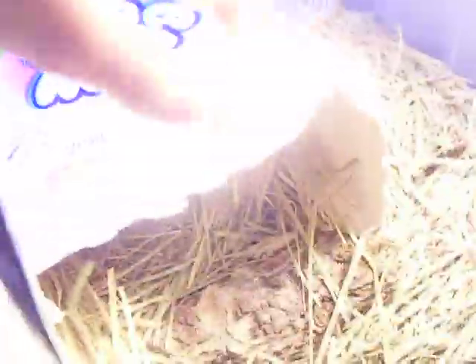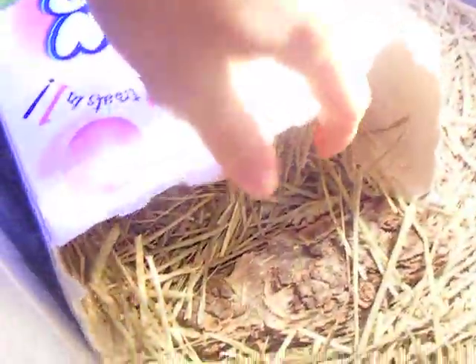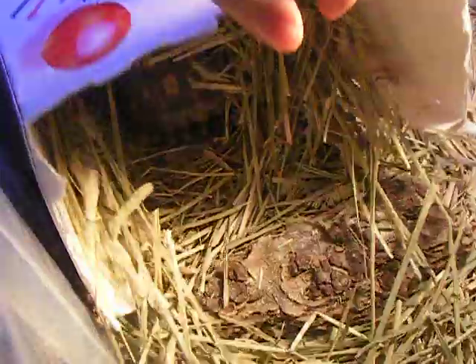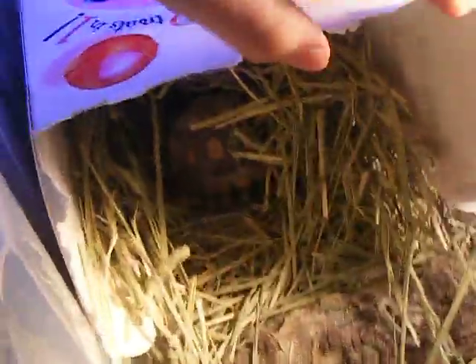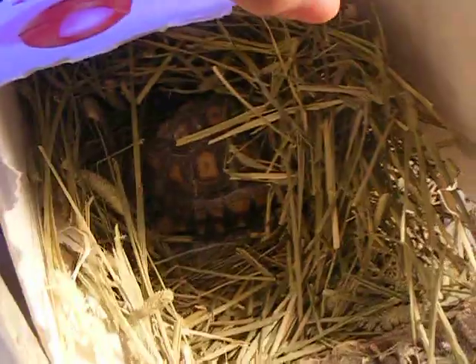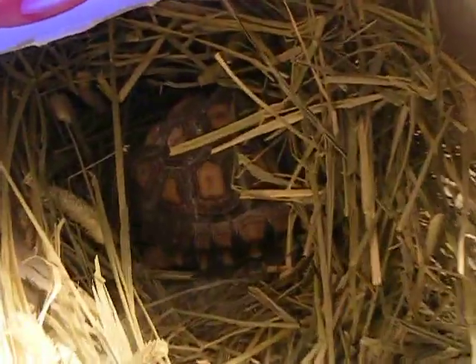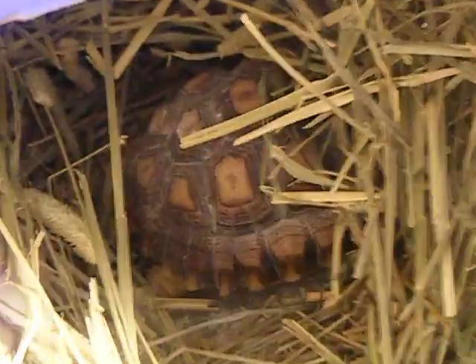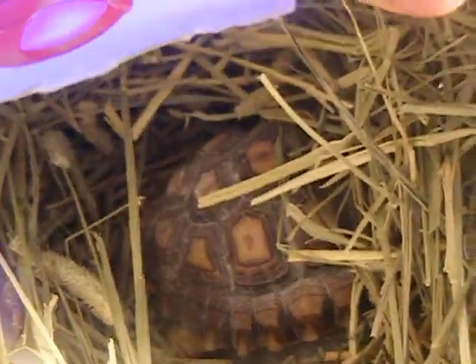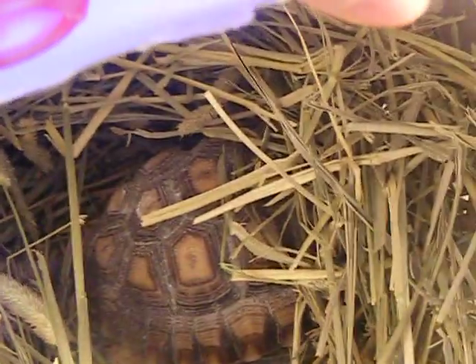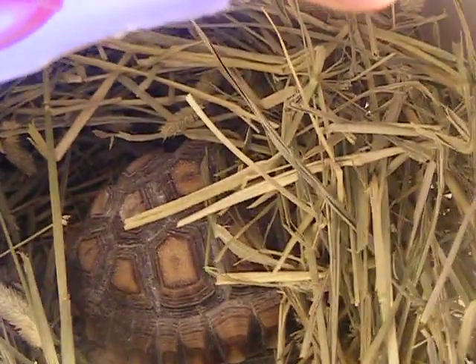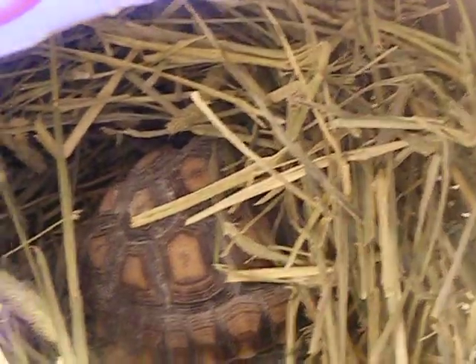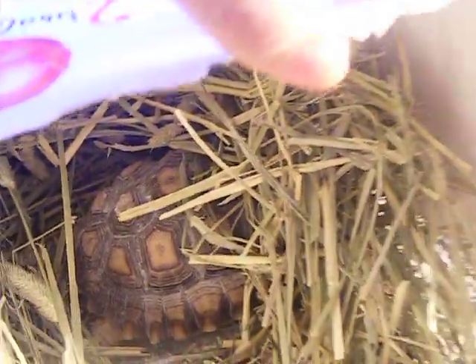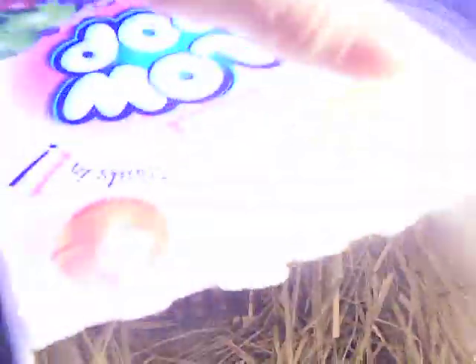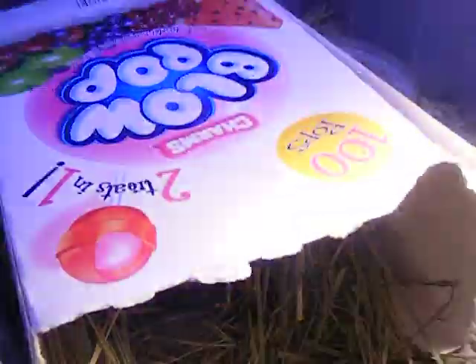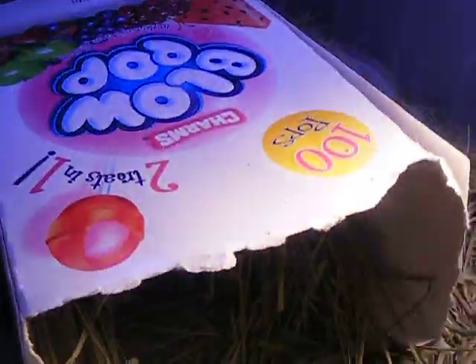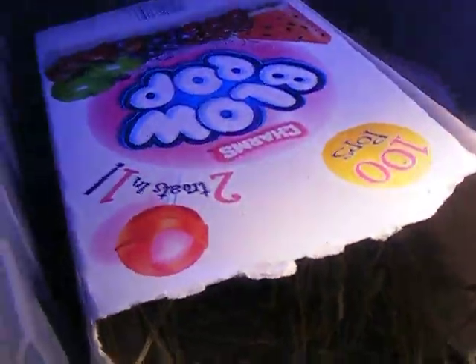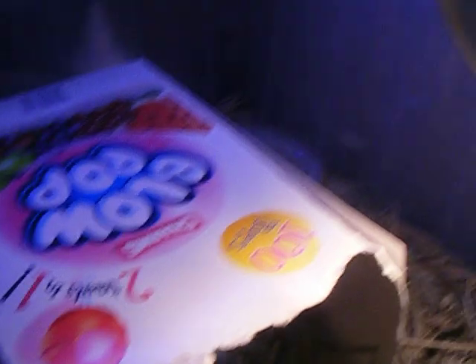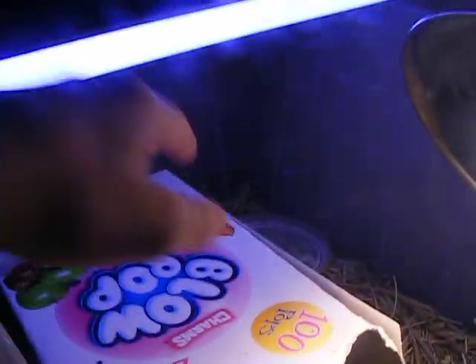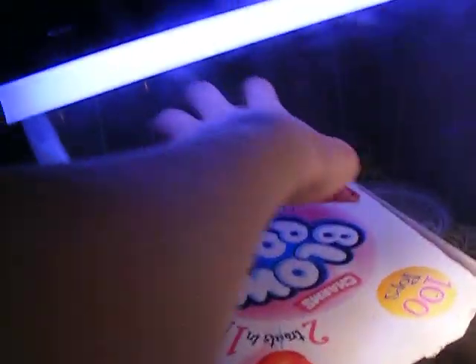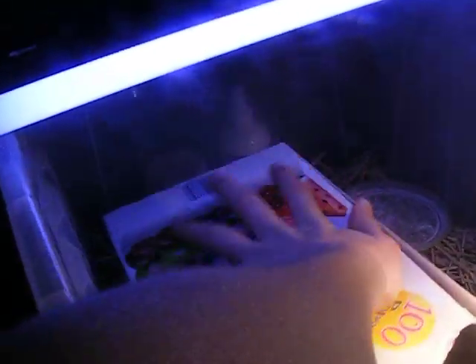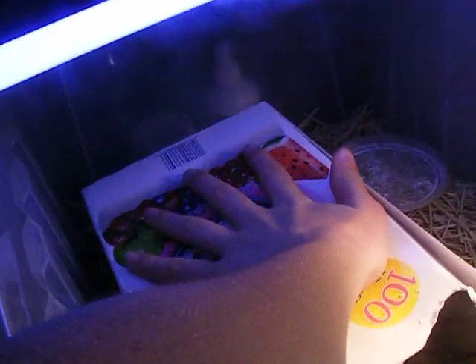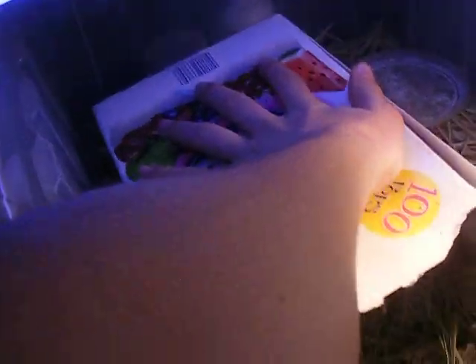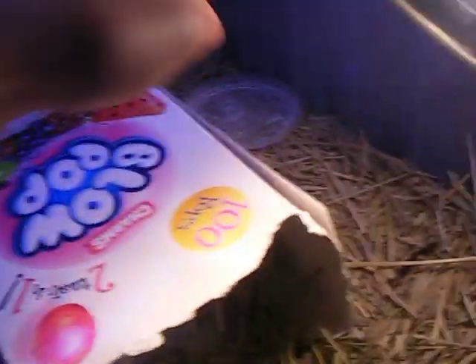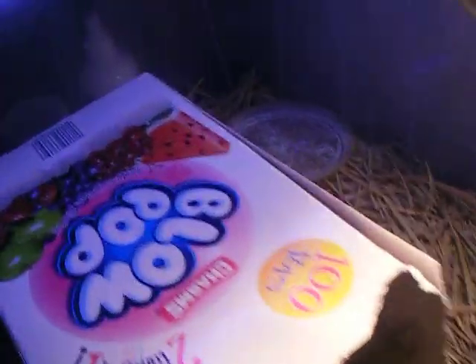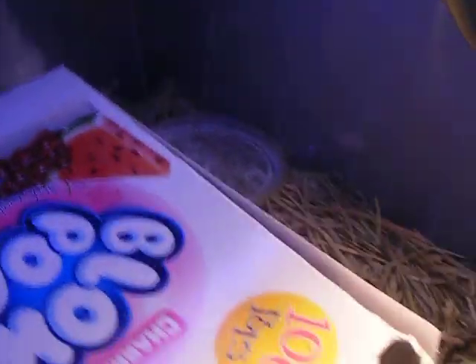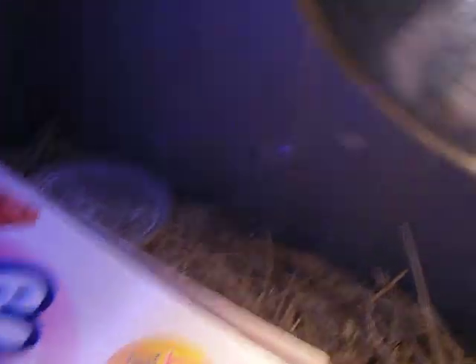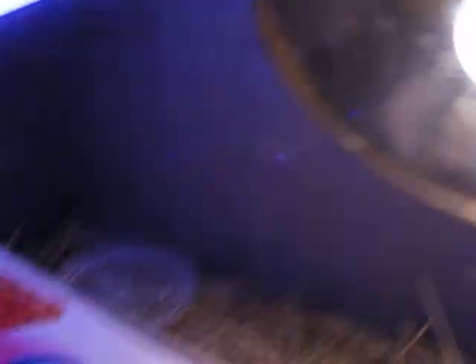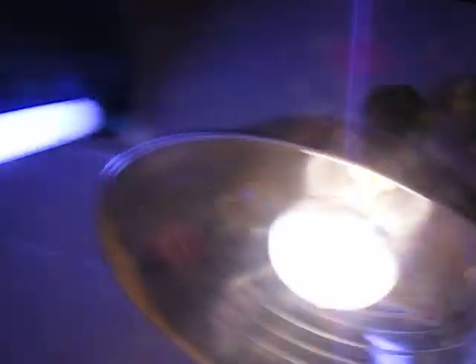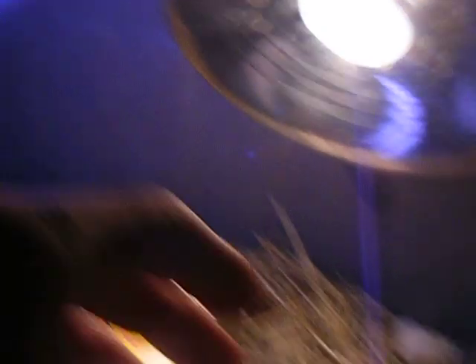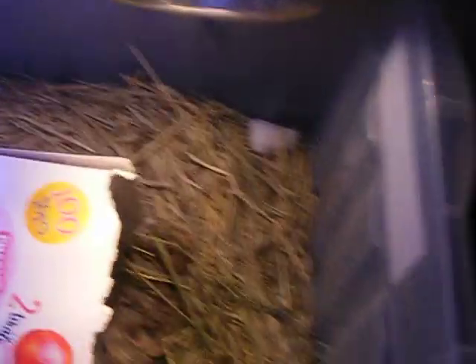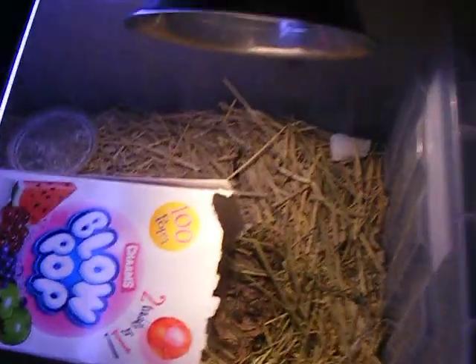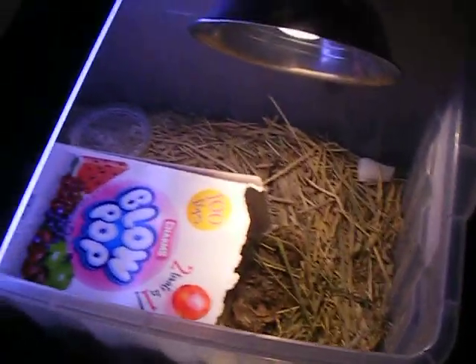And here we've got my cicada tortoise, he's back there in the little burrow. The only thing new is I just have this Blowpops box — it's really big, you can see there's my hand next to it — just so he can hide in there.